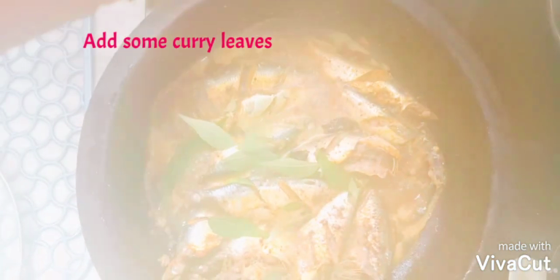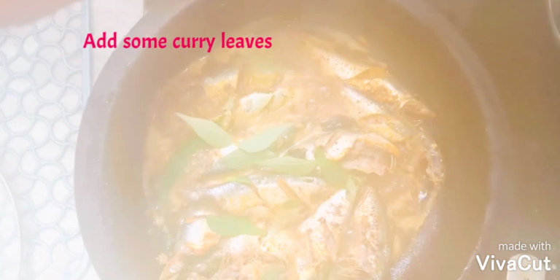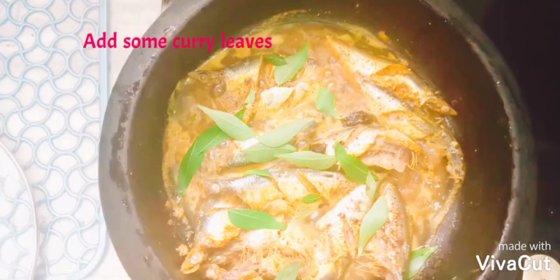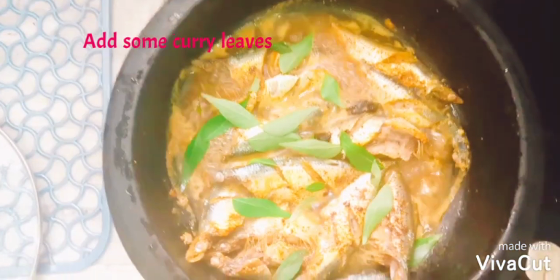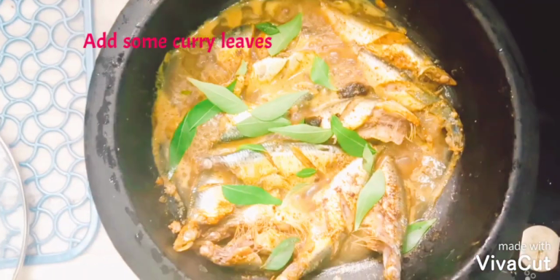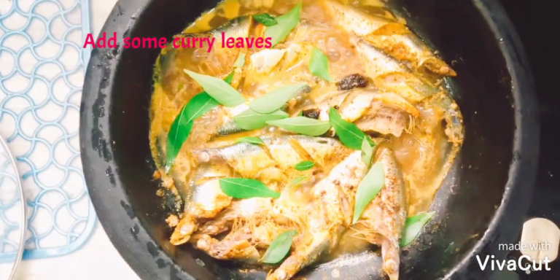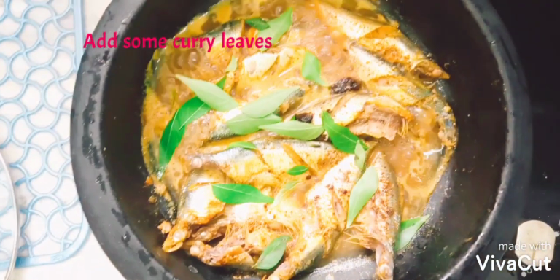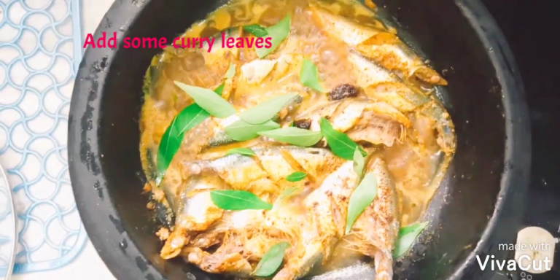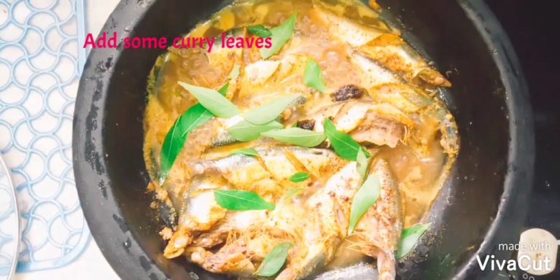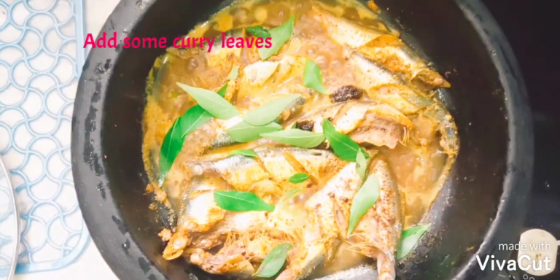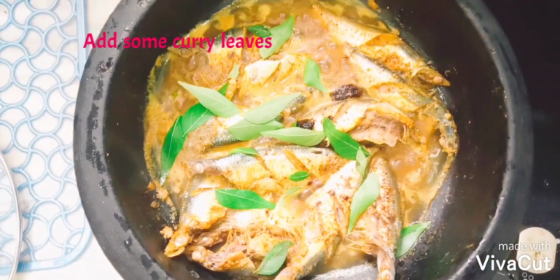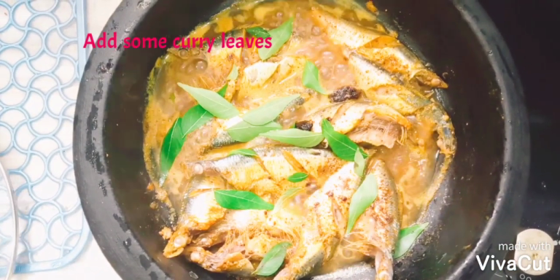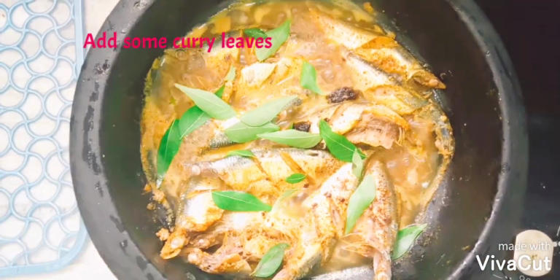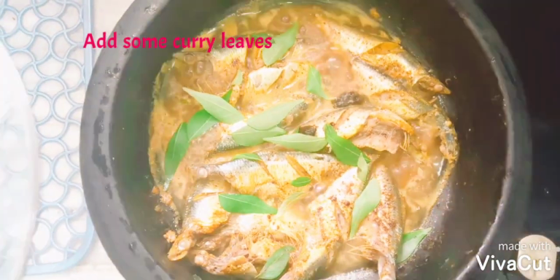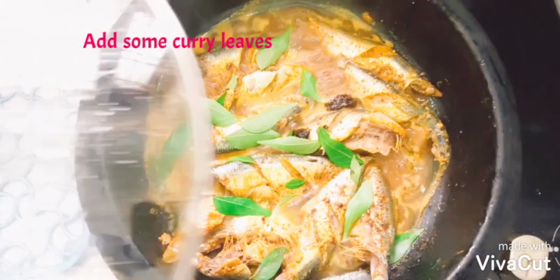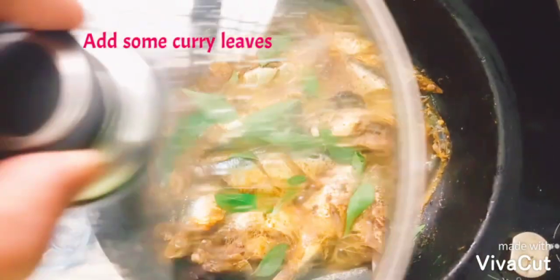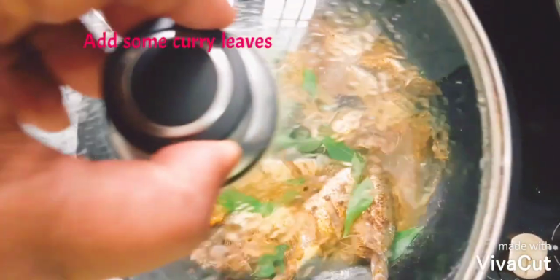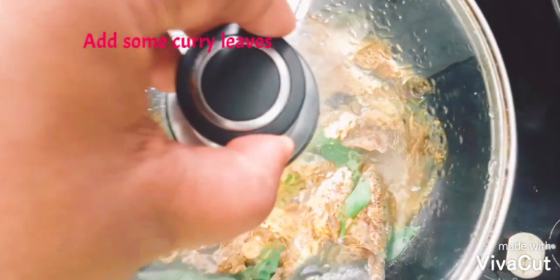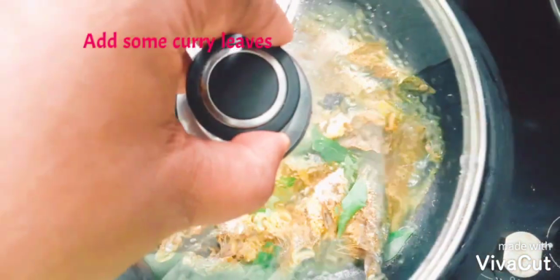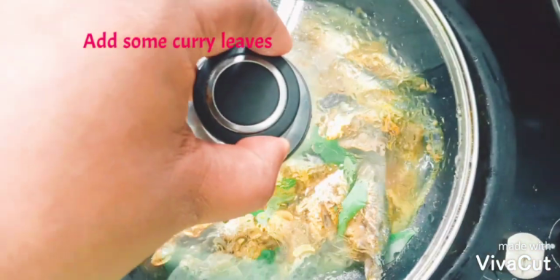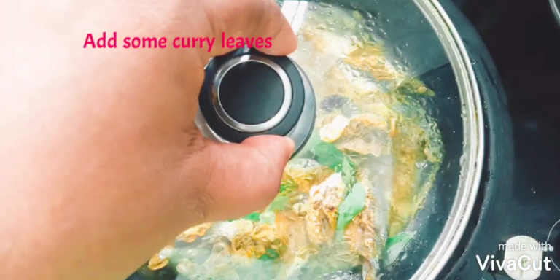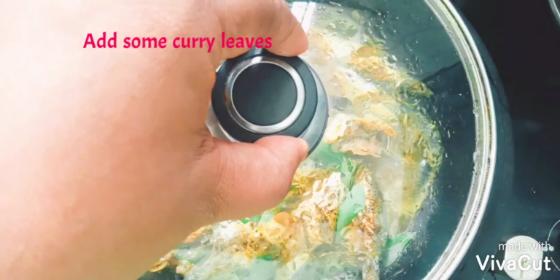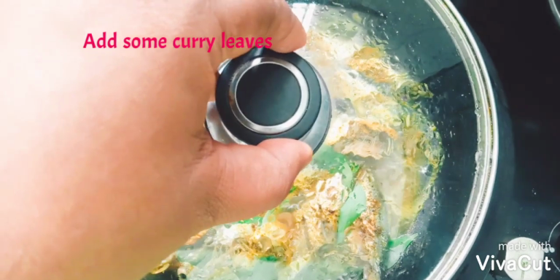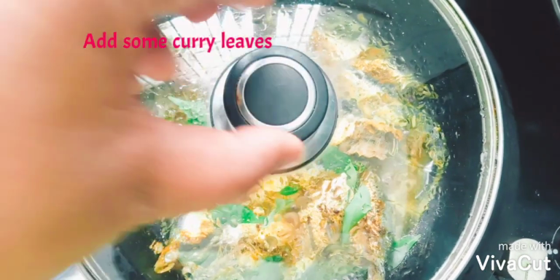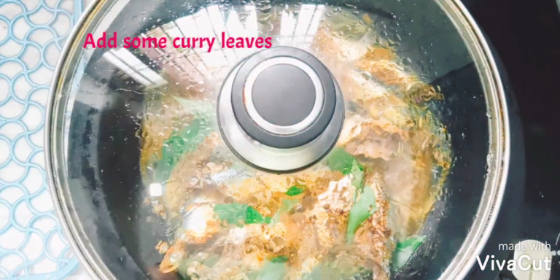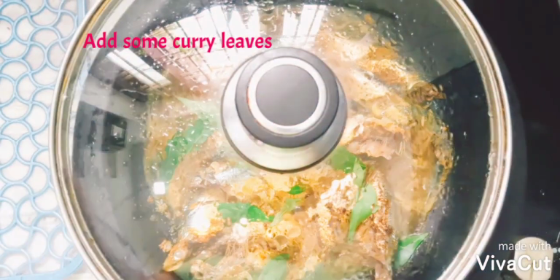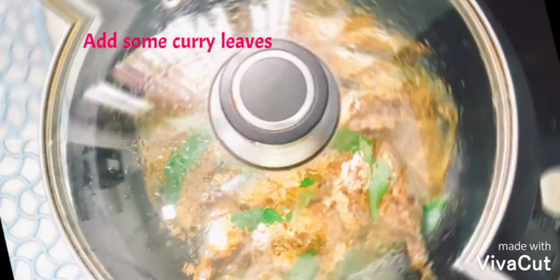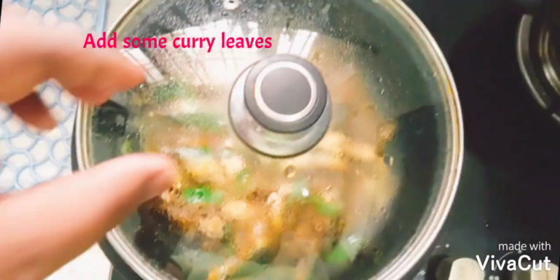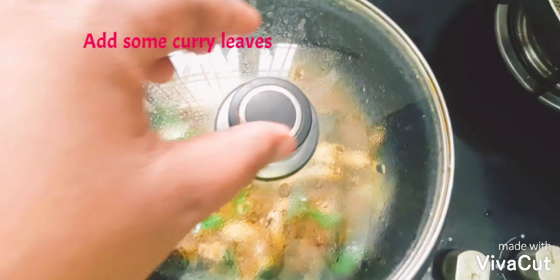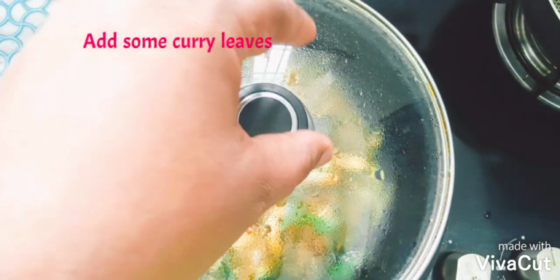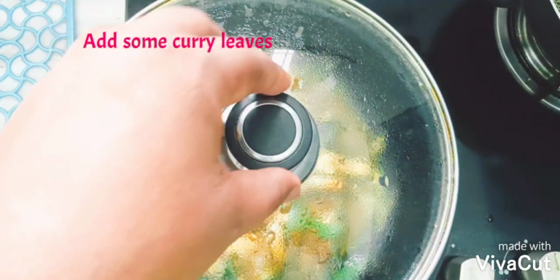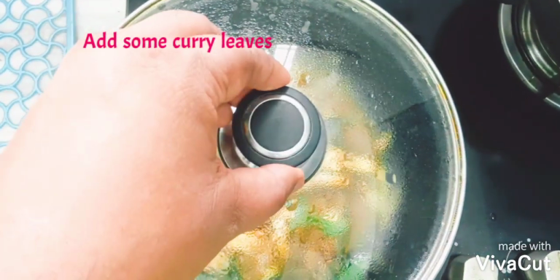In South India, this dish is taken along with rice and fish curry. It goes well with tapioca also.